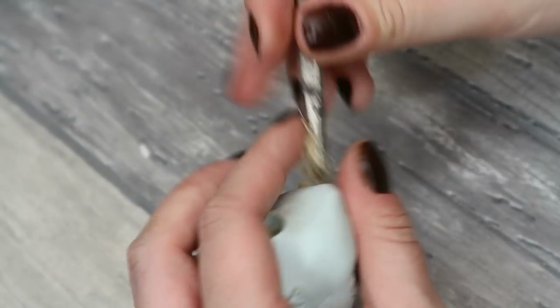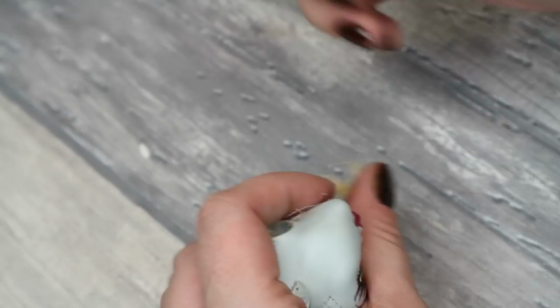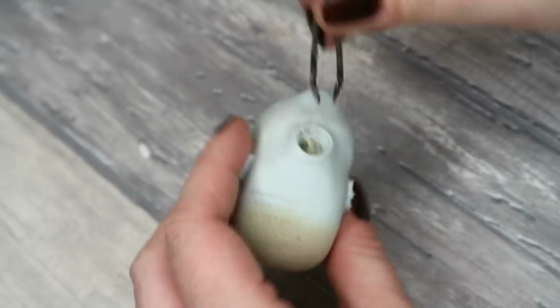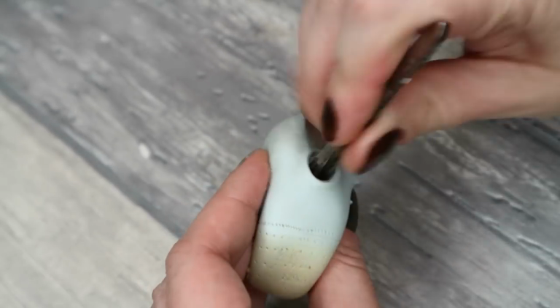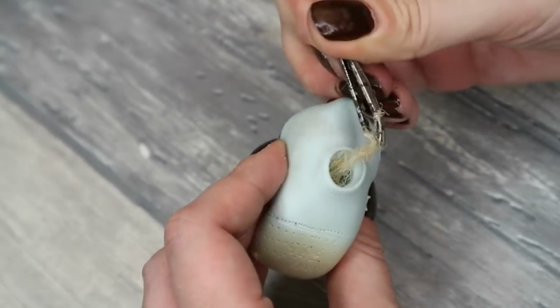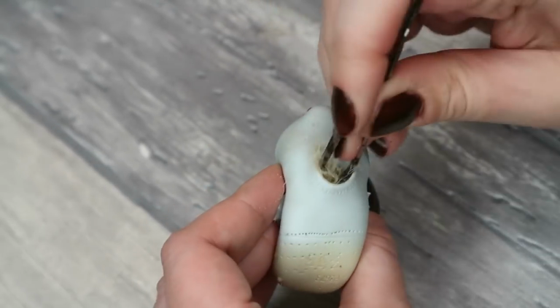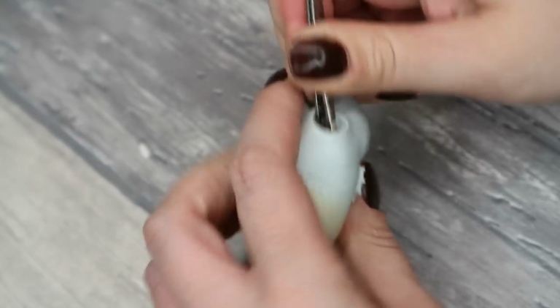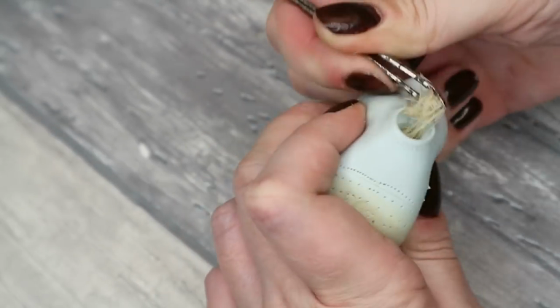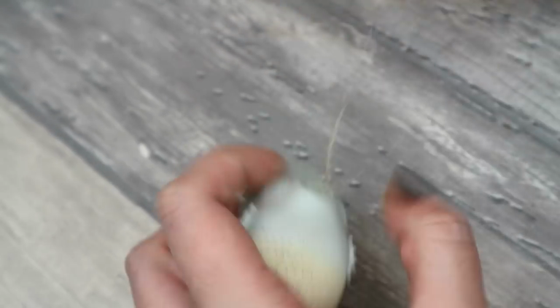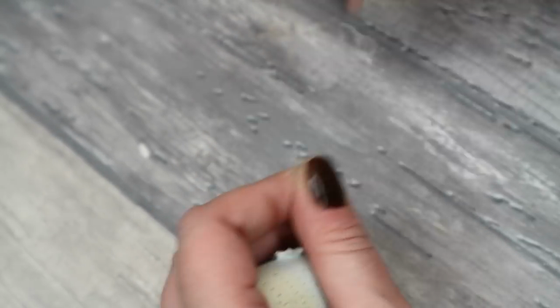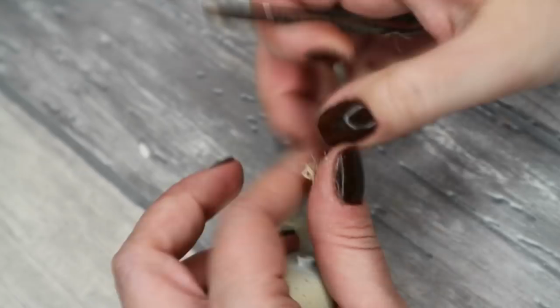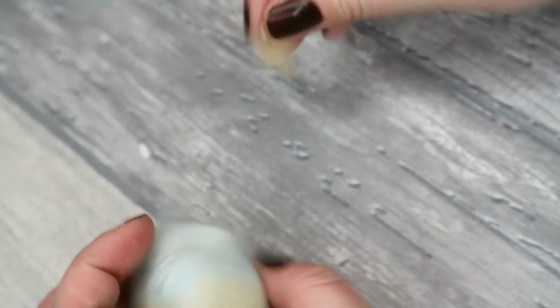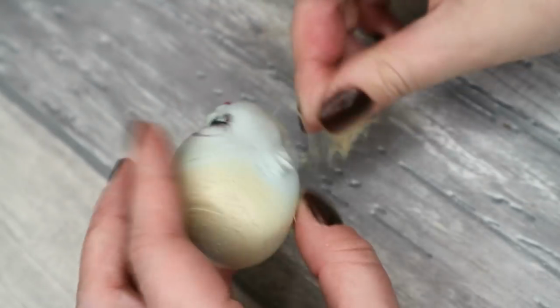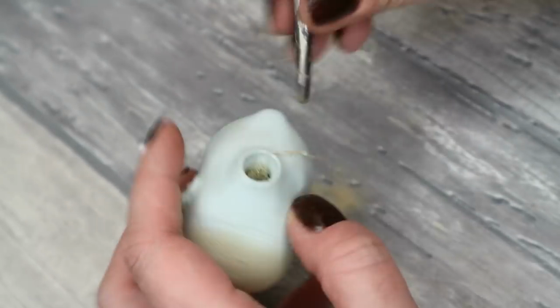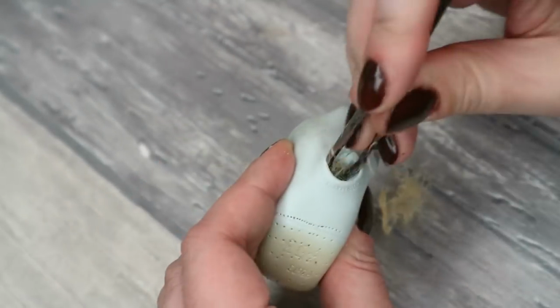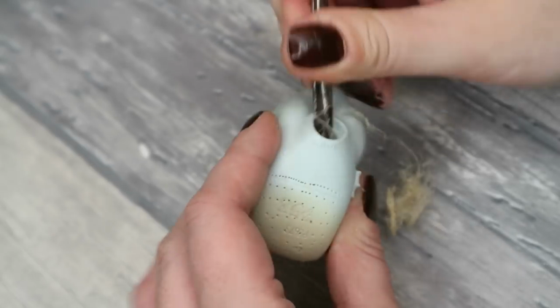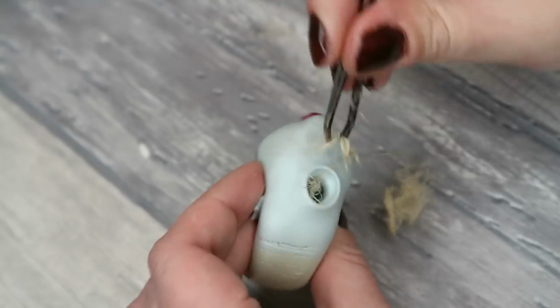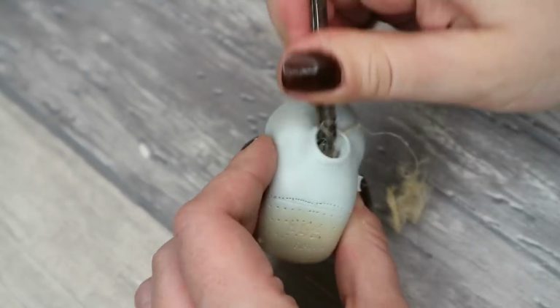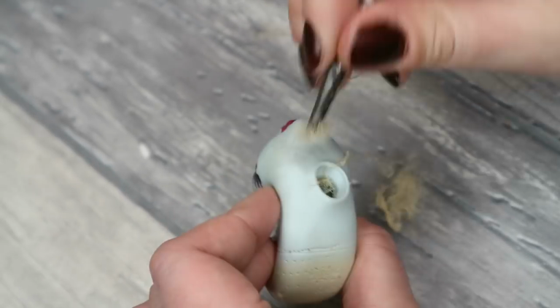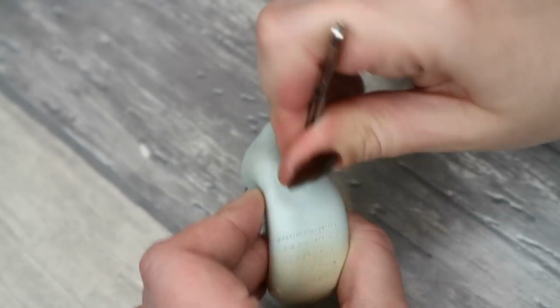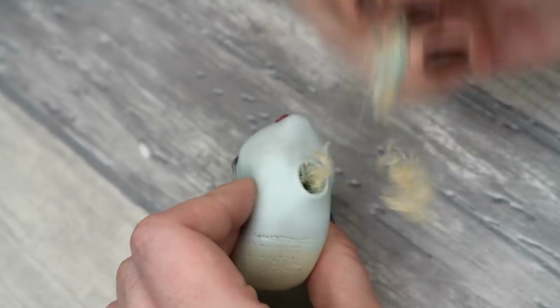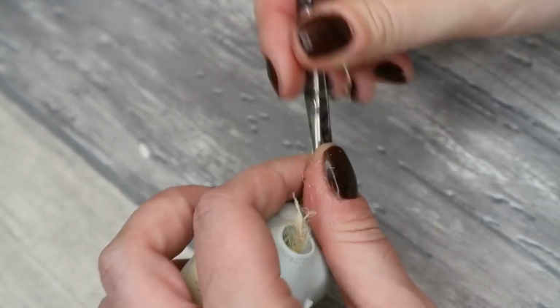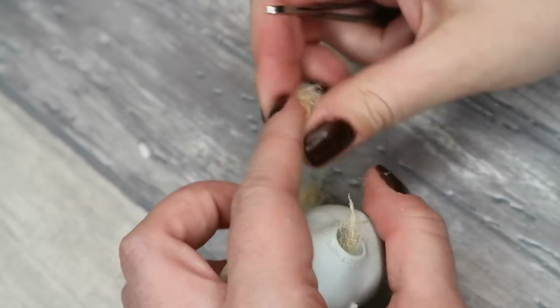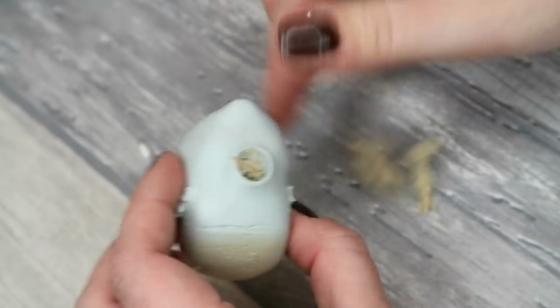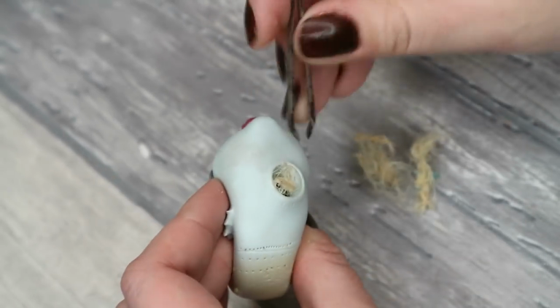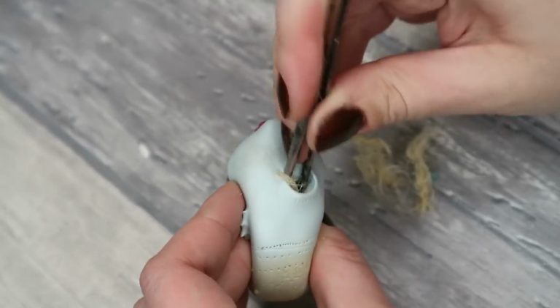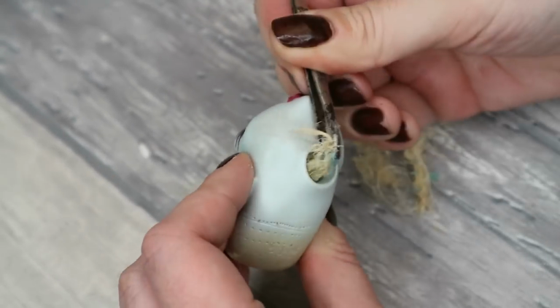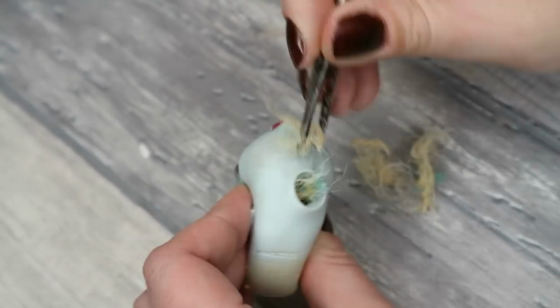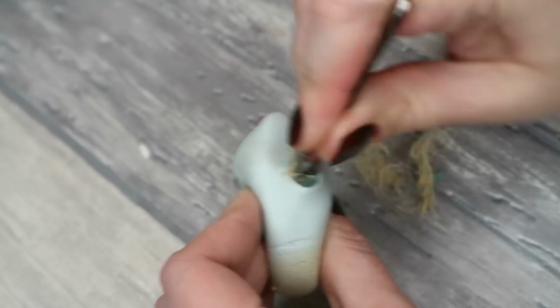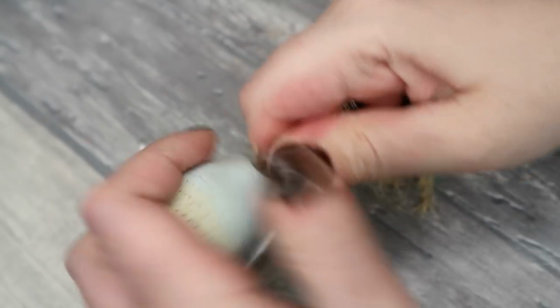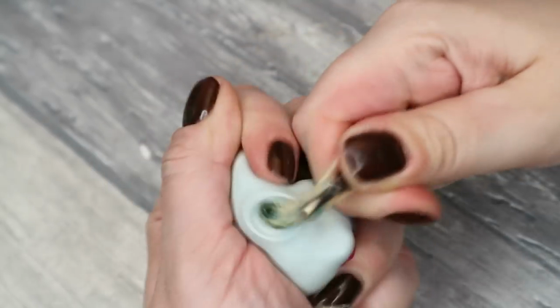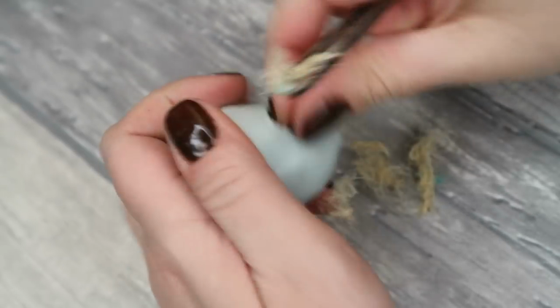Now I can remove the rest of the hair and all this nasty sticky glue from the inside of the head, and then I immediately give her new pretty and shining blonde saran hair.